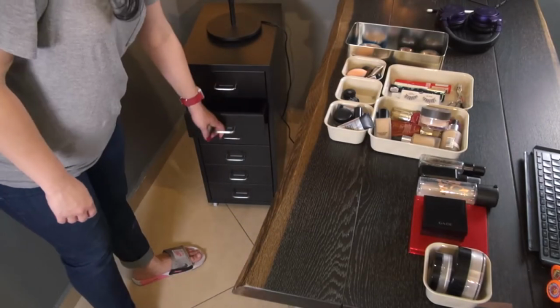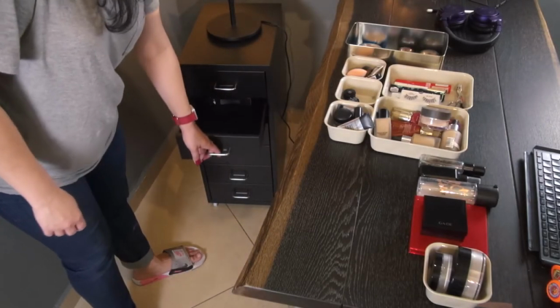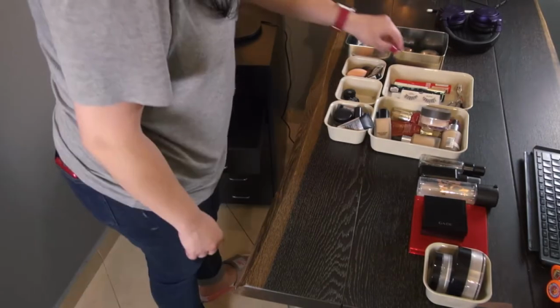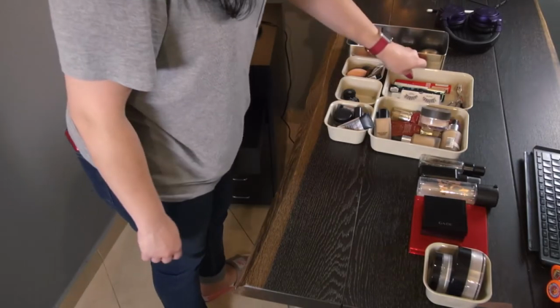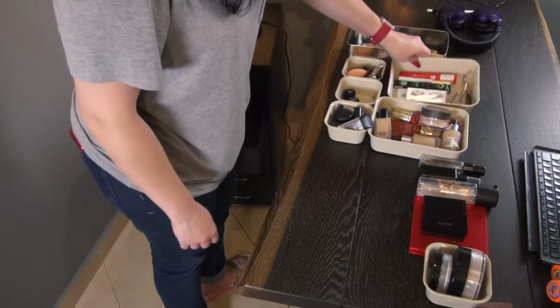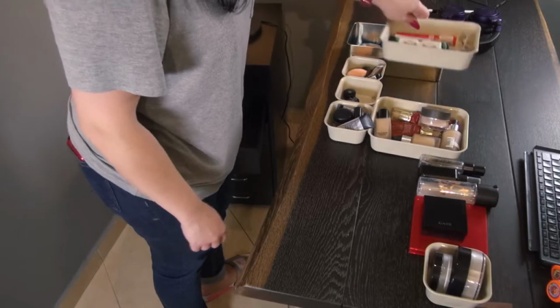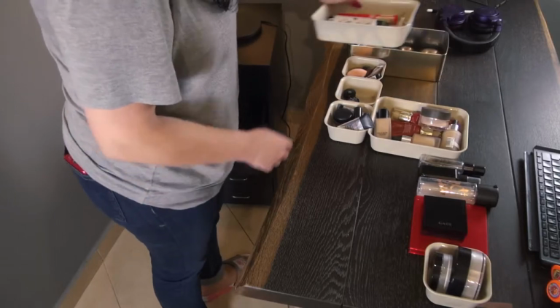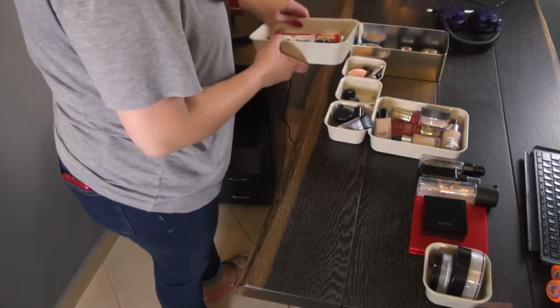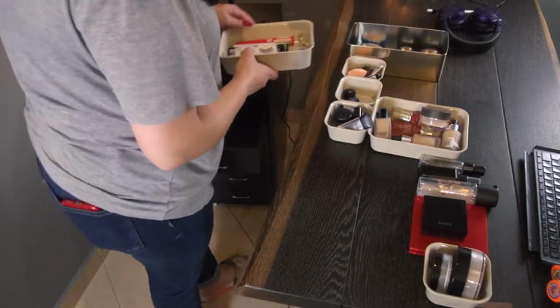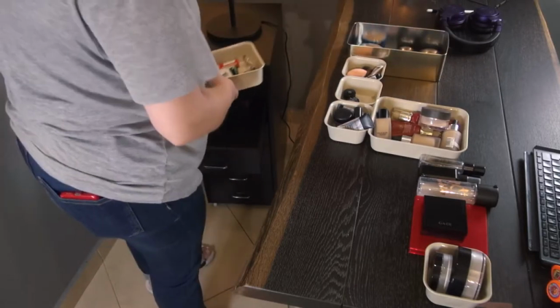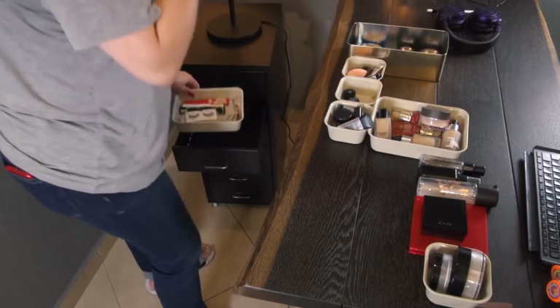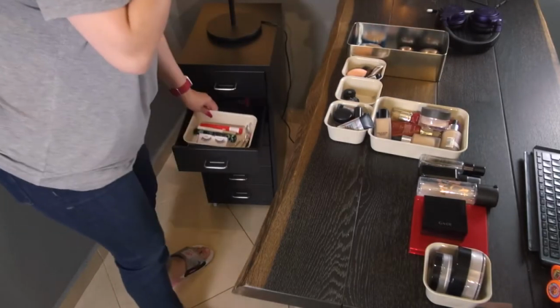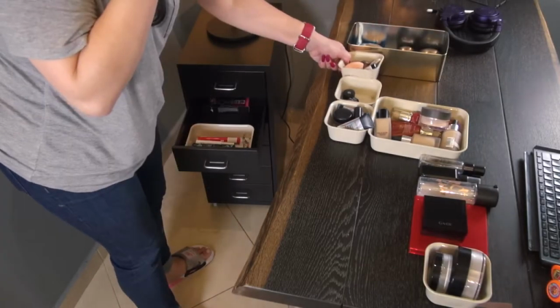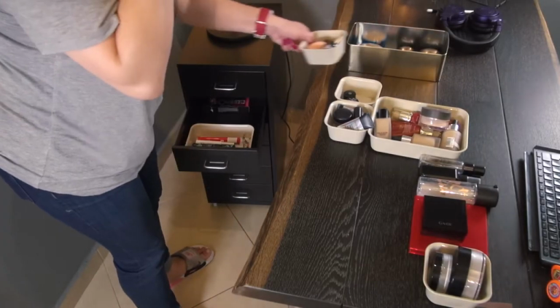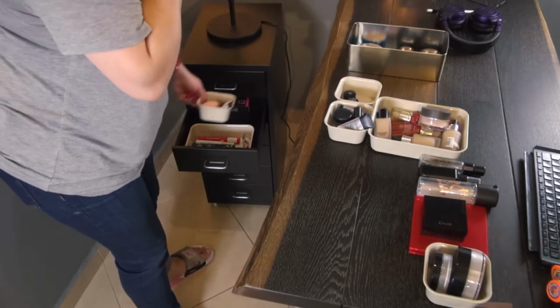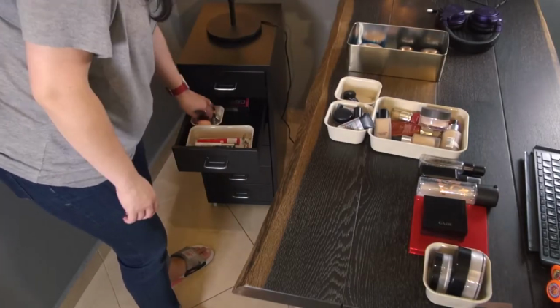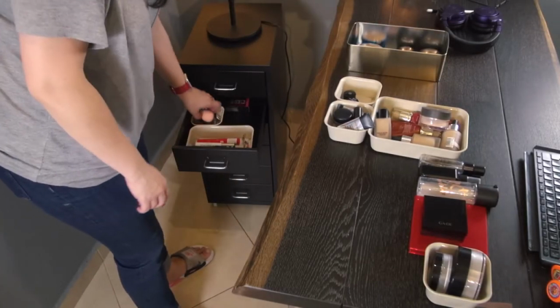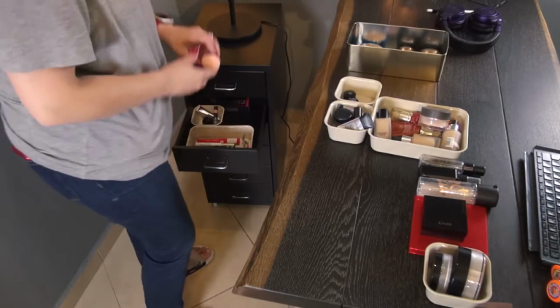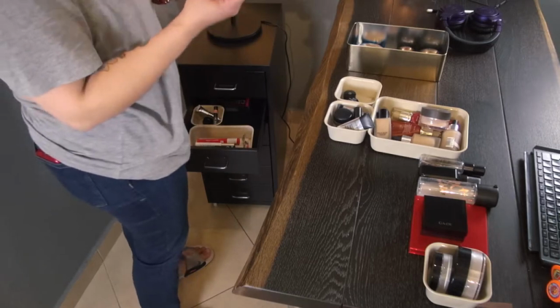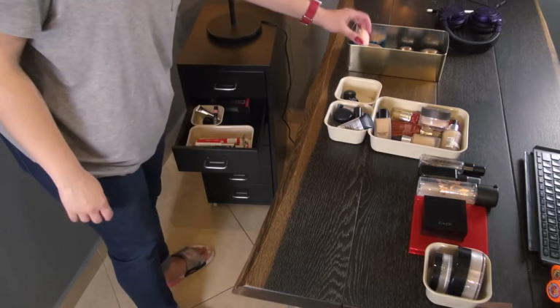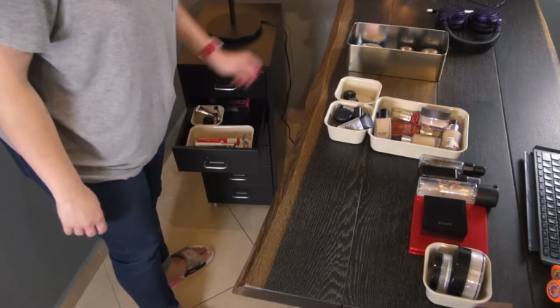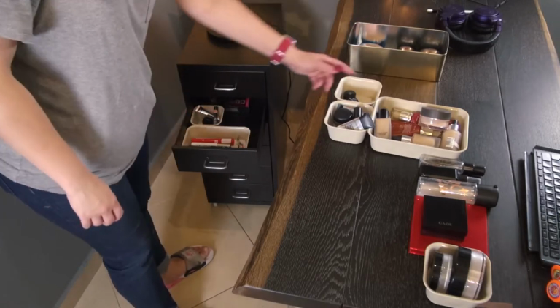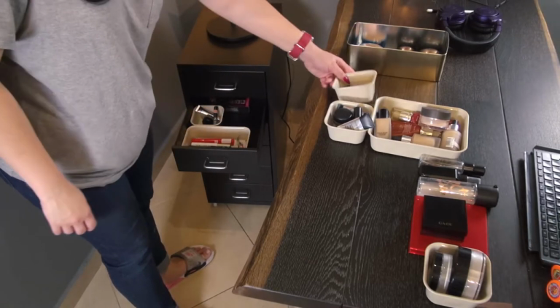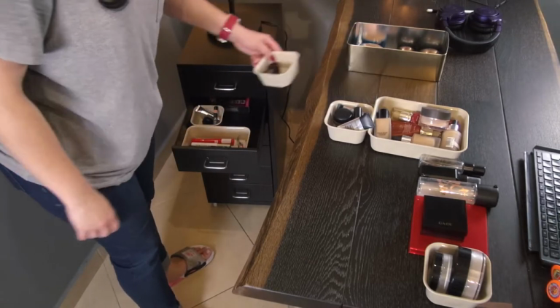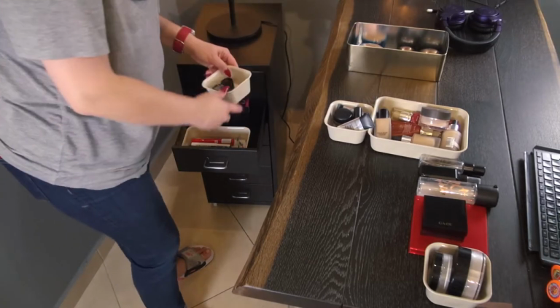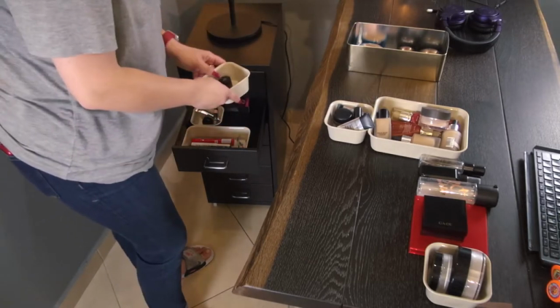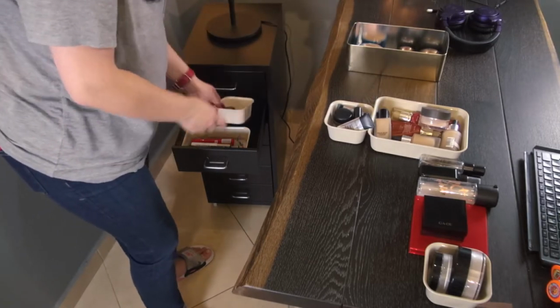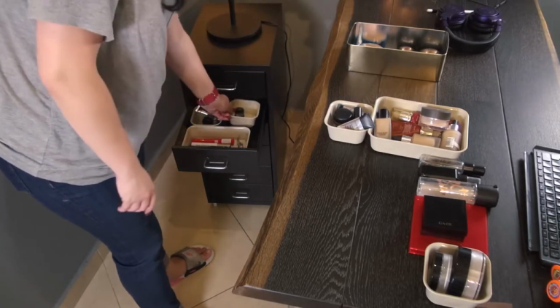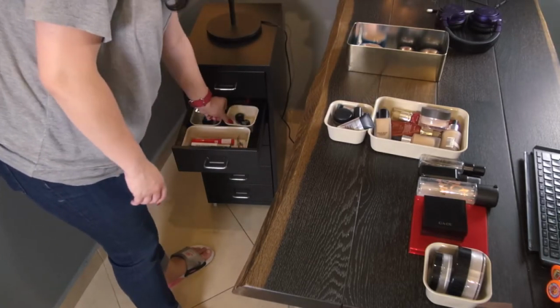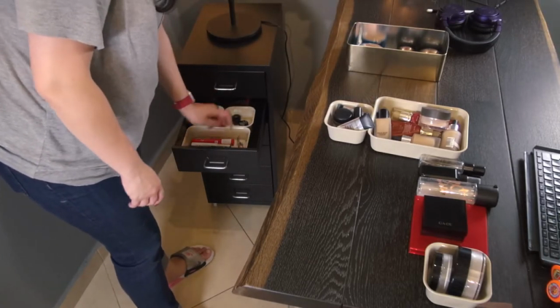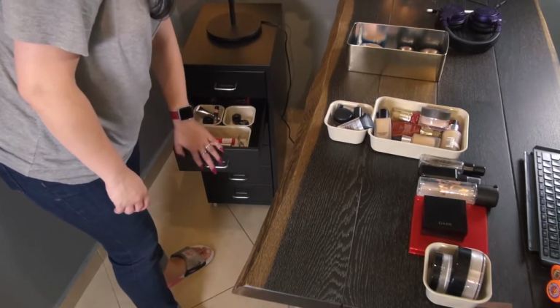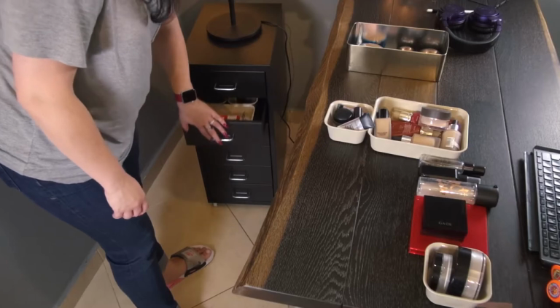Moving on to the second drawer, I'll place mascaras, fake eyelashes, eyelash curler, and eyebrow products. Why is this beauty blender here? I'll leave it here for now. I'm also going to add the eyeliners in this drawer because it feels like an eye drawer.